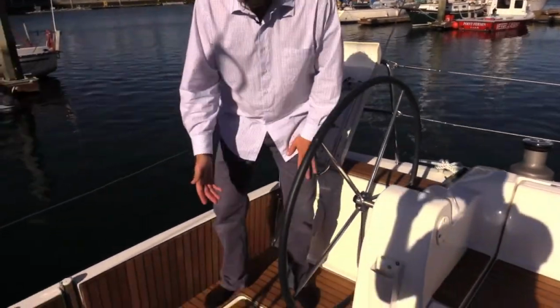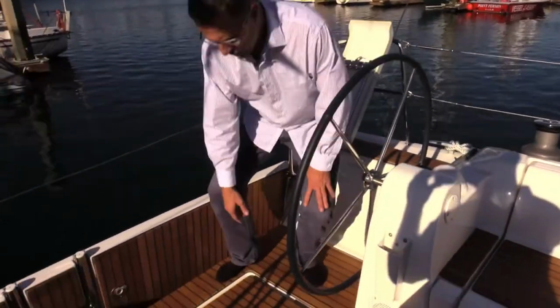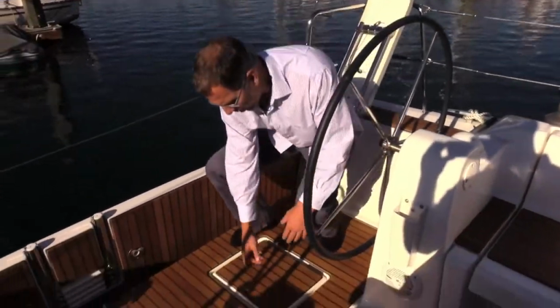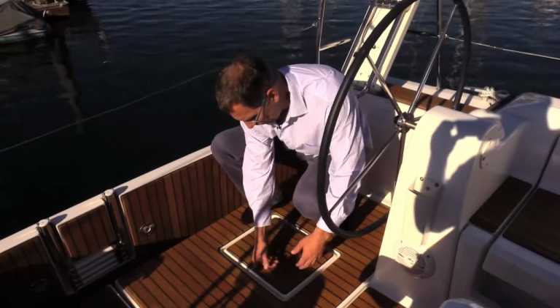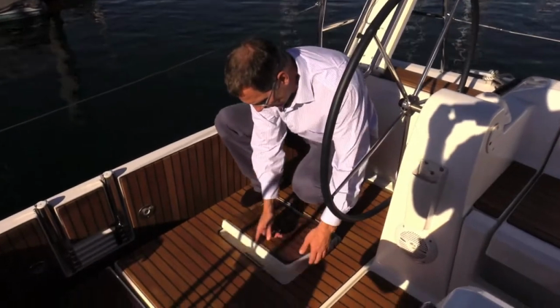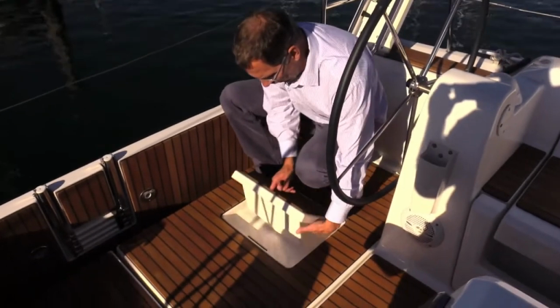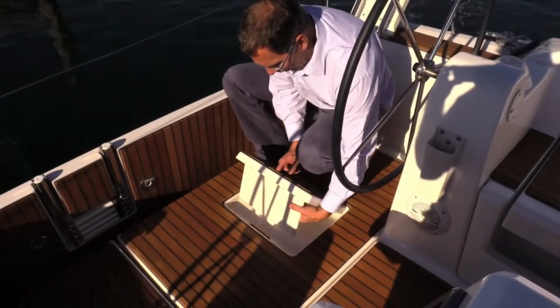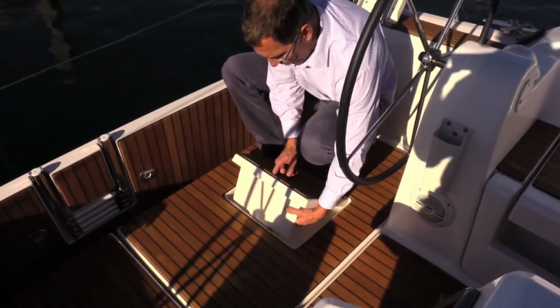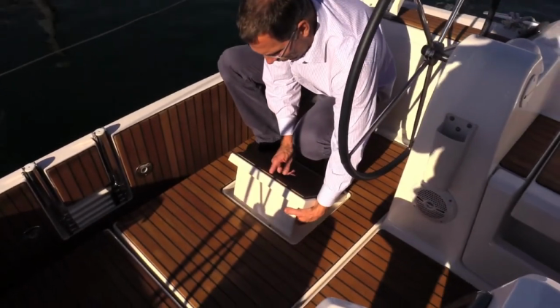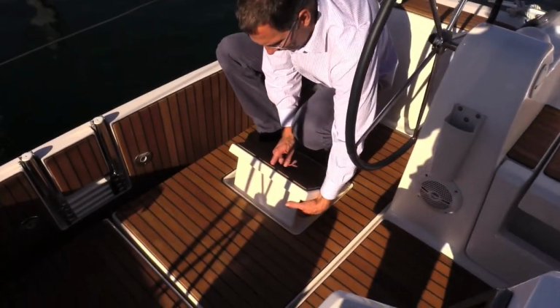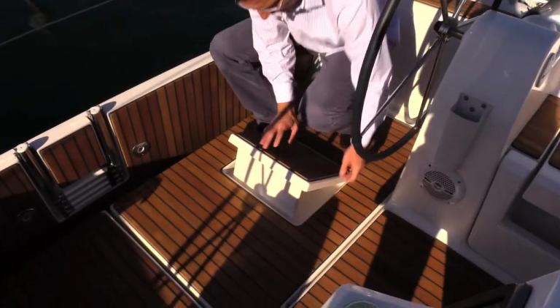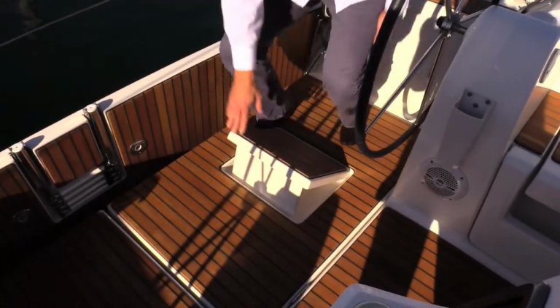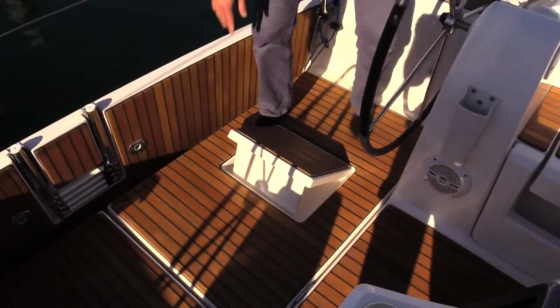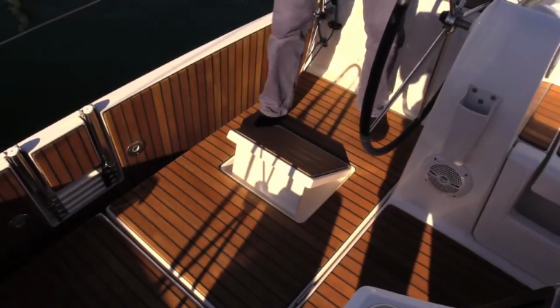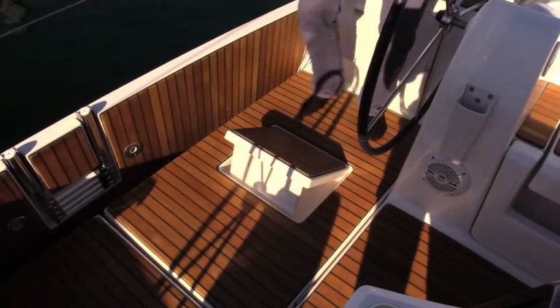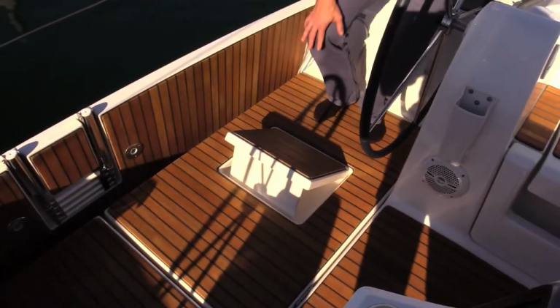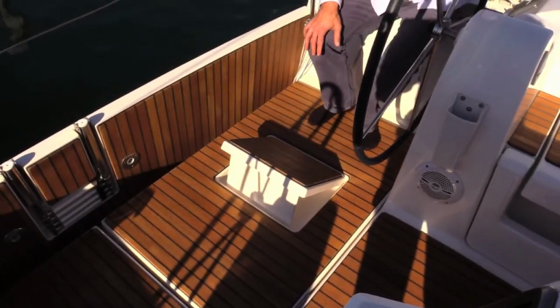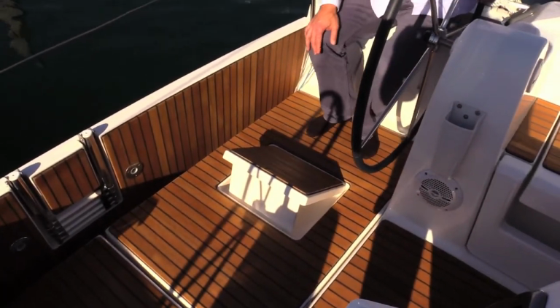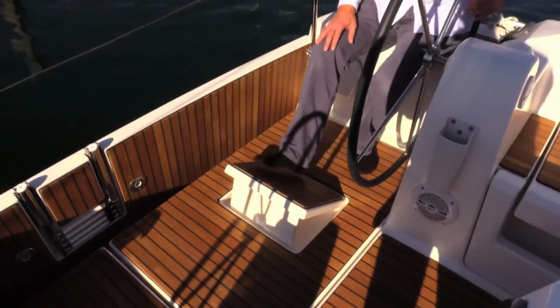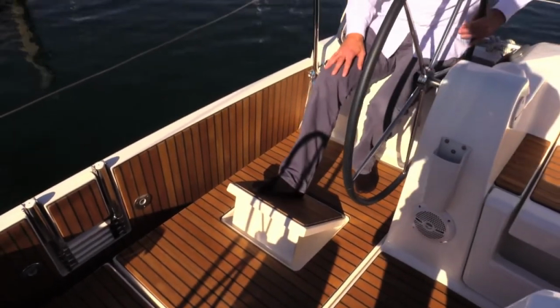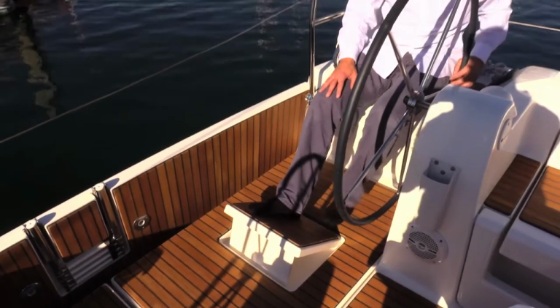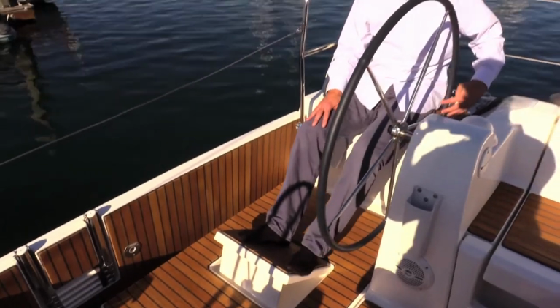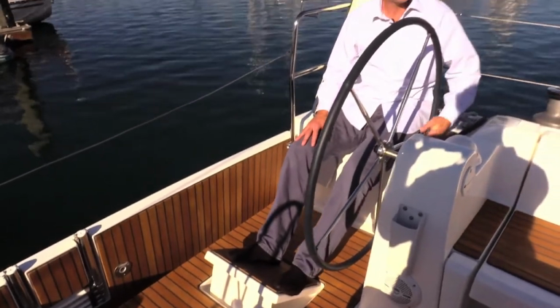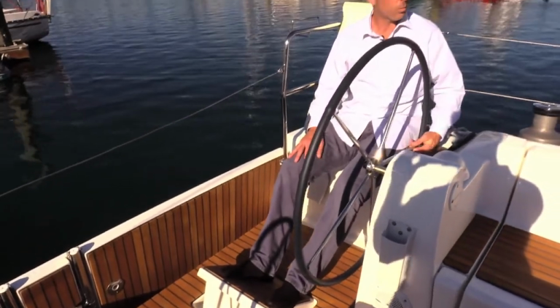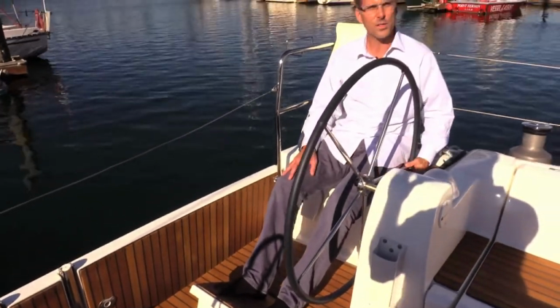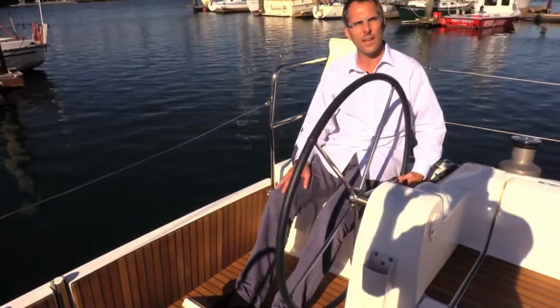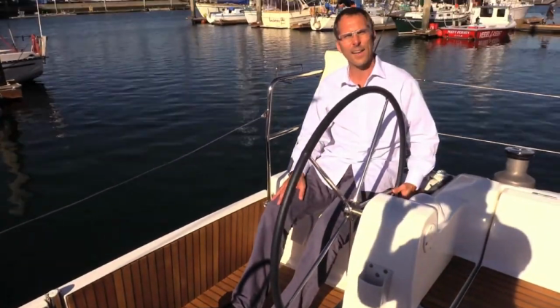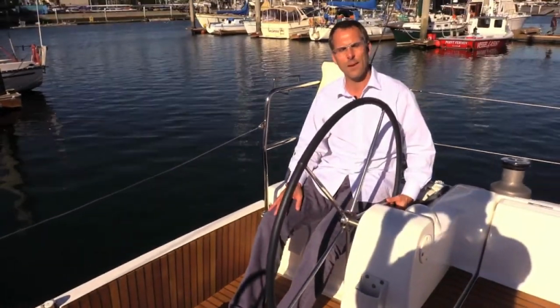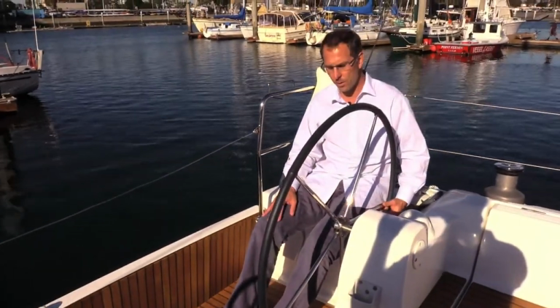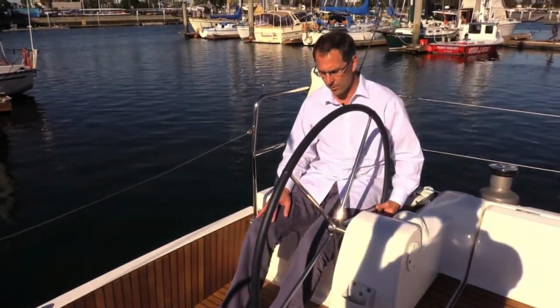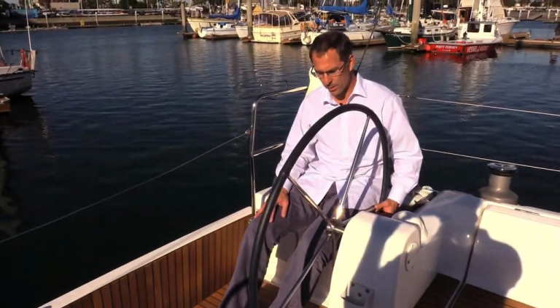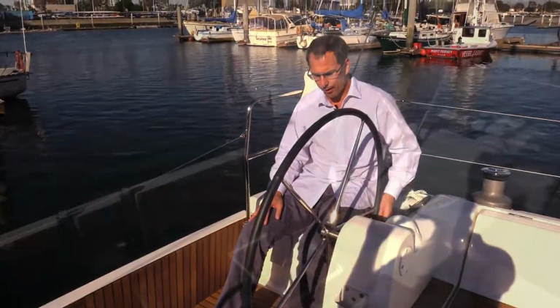Foot chocks in the cockpit sole — these flip up and give you a real nice pad to put your feet on while you're sailing on the high side for extra stability.